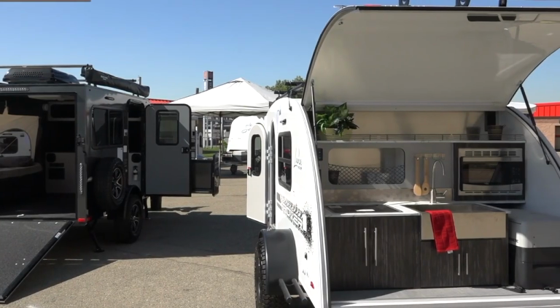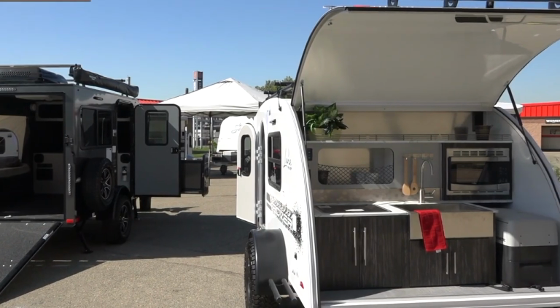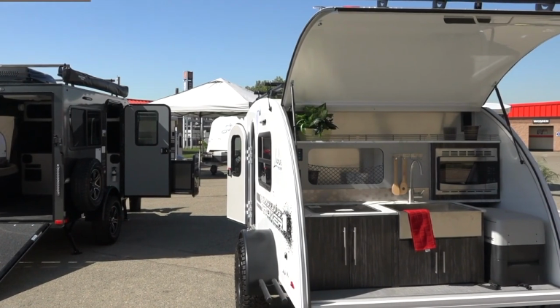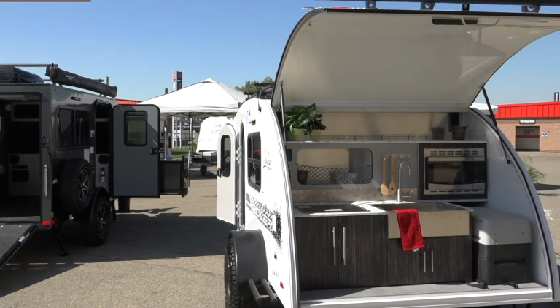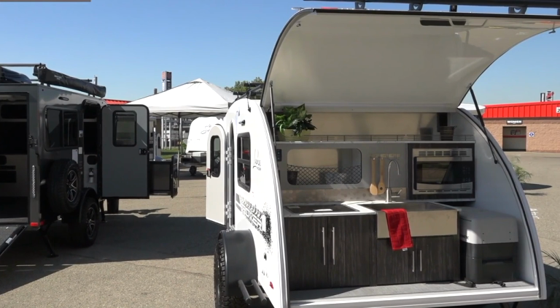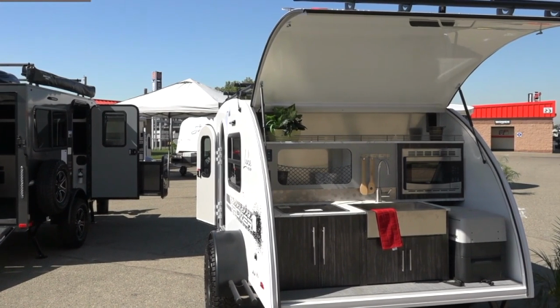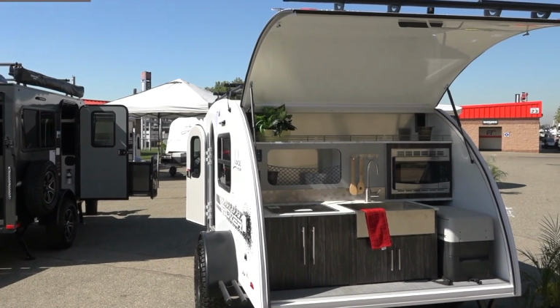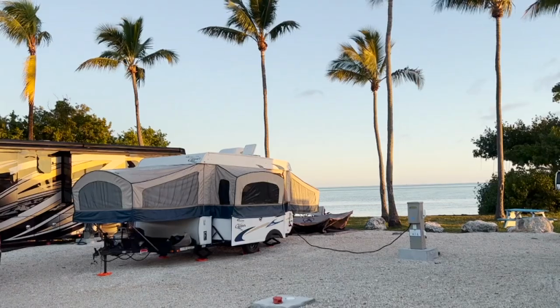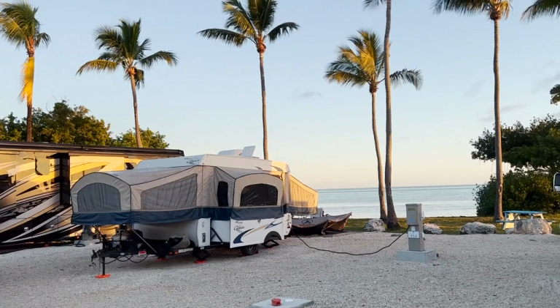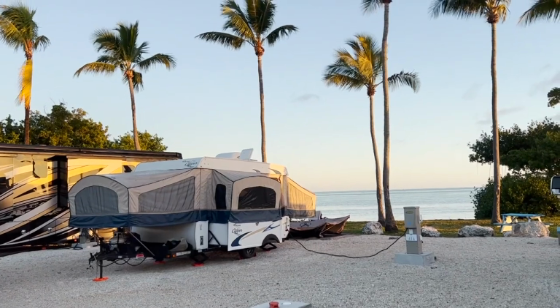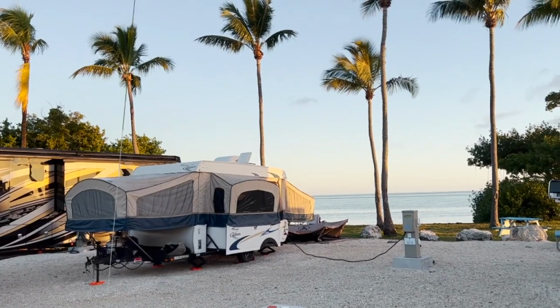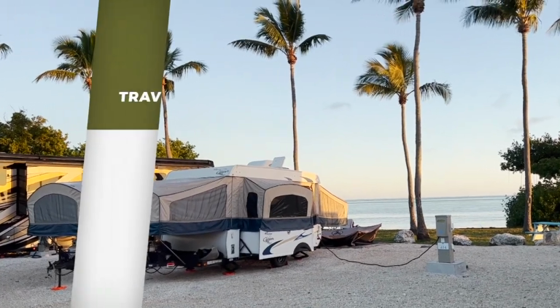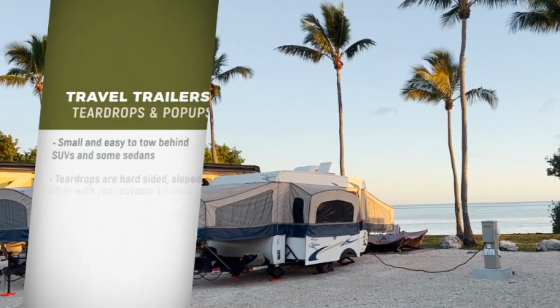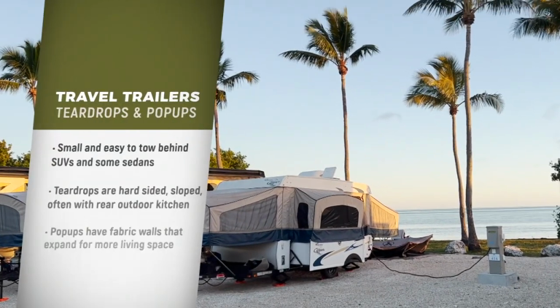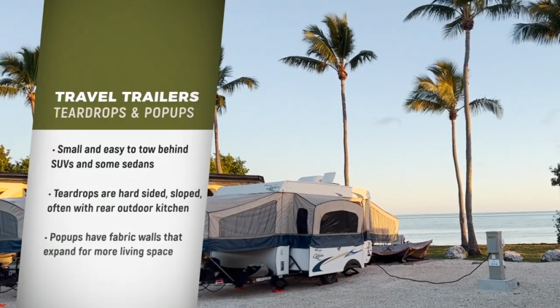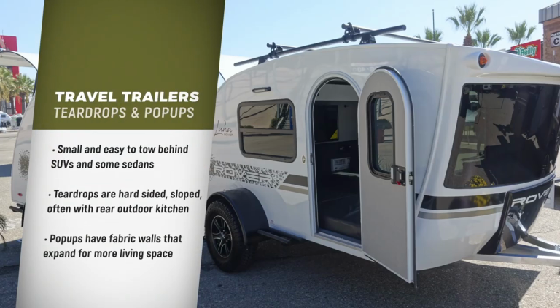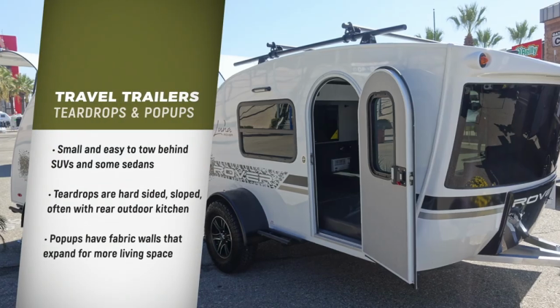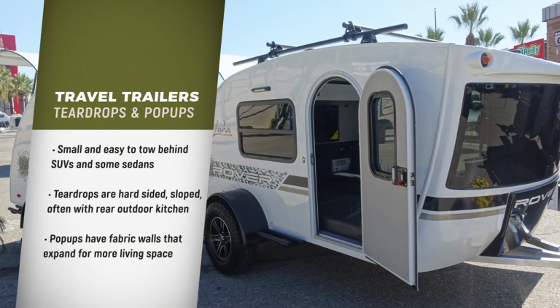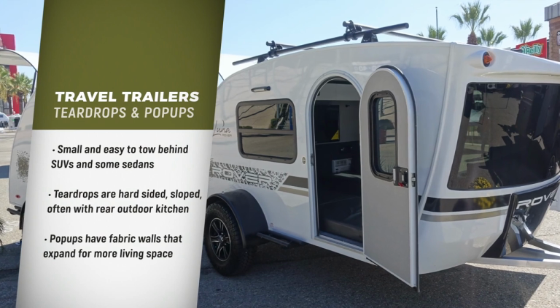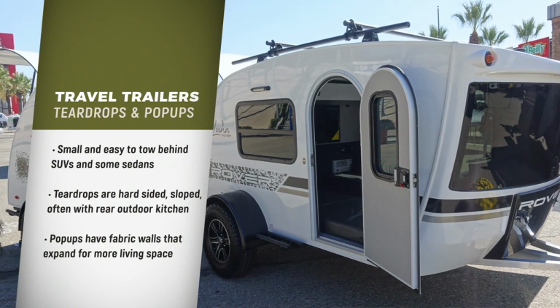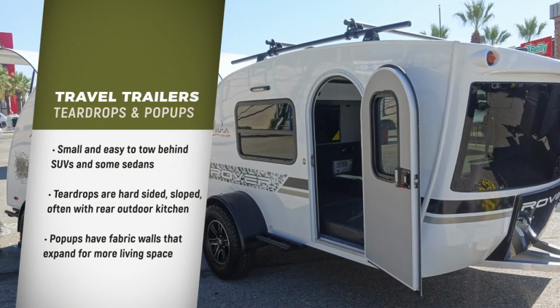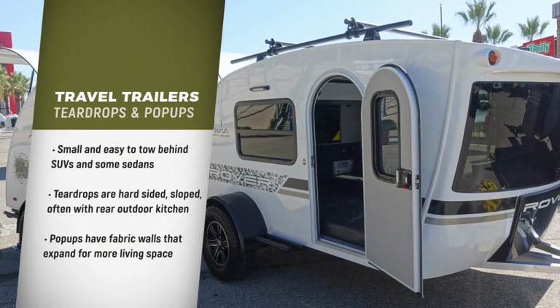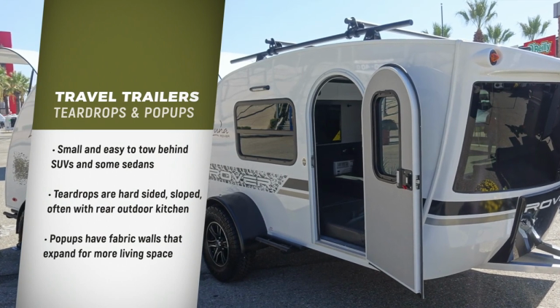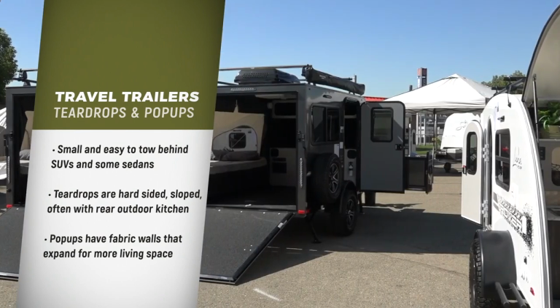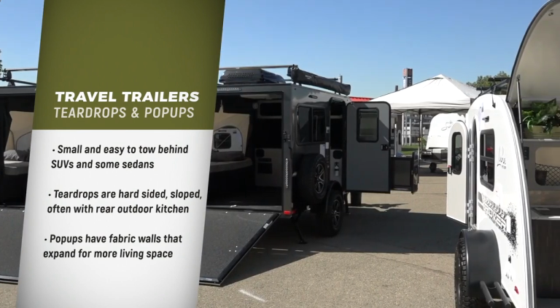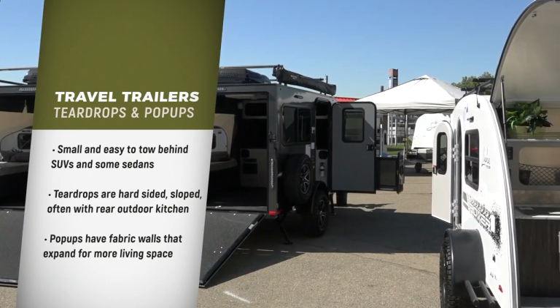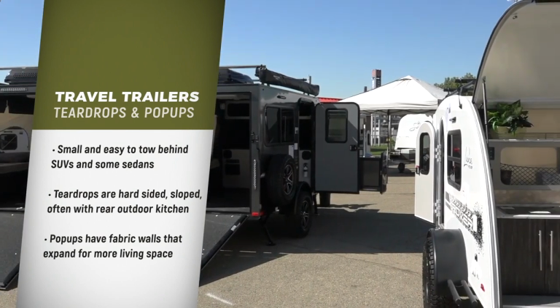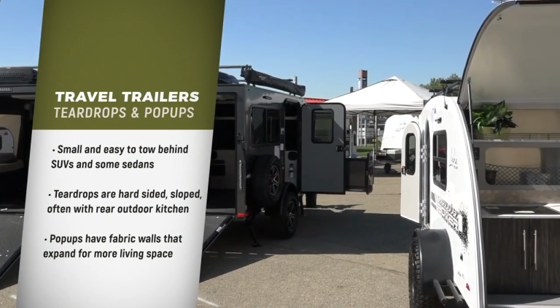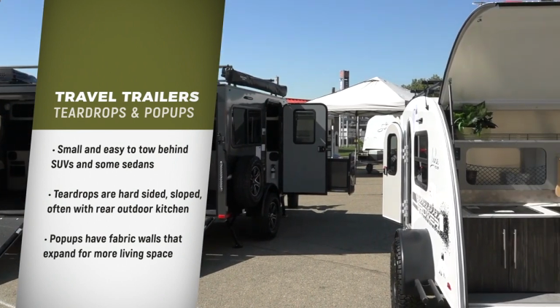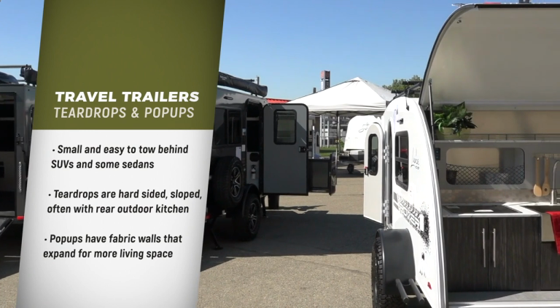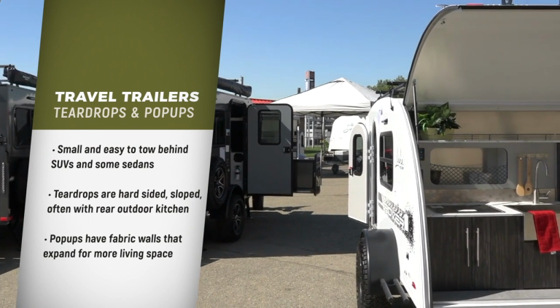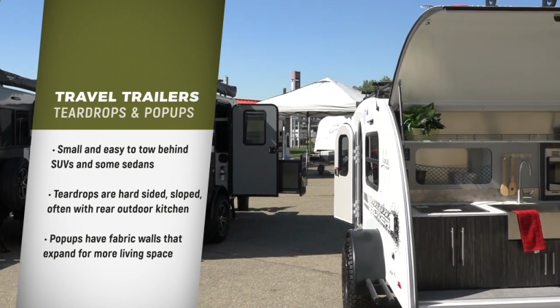Teardrop trailers and pop-up trailers are small and easy to tow behind small SUVs and even some sedans. Teardrops are hard-sided and have a sloped shape. They often have the kitchen area outside at the back of the RV.